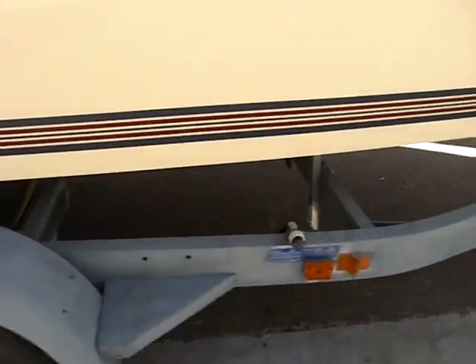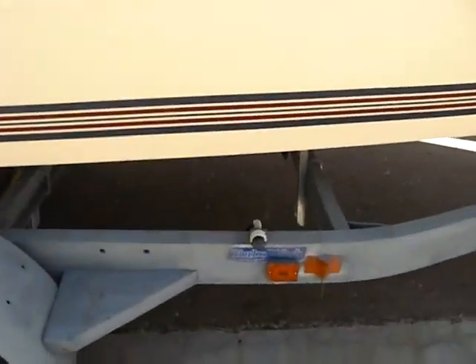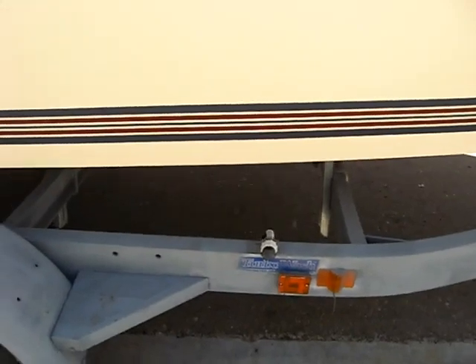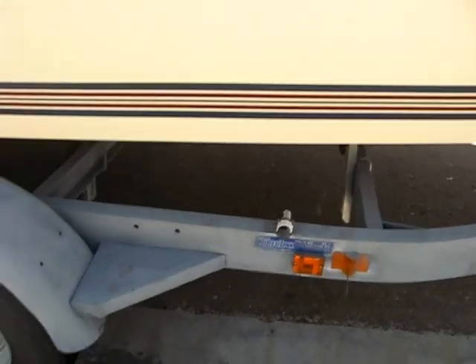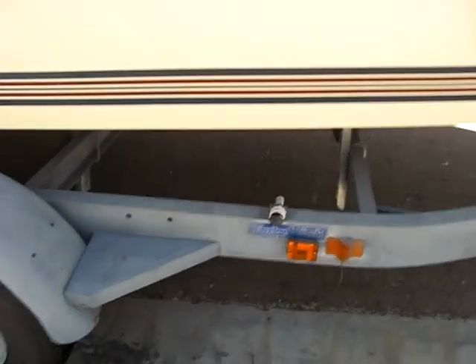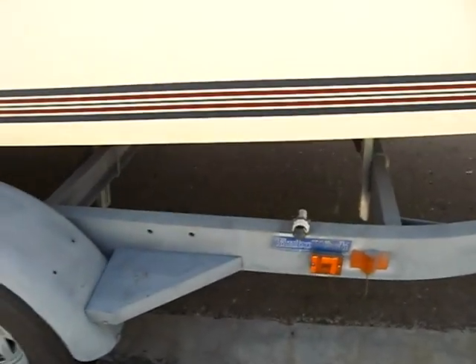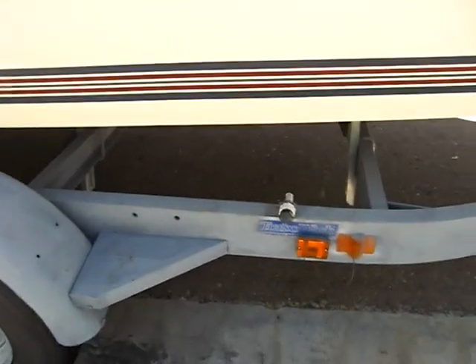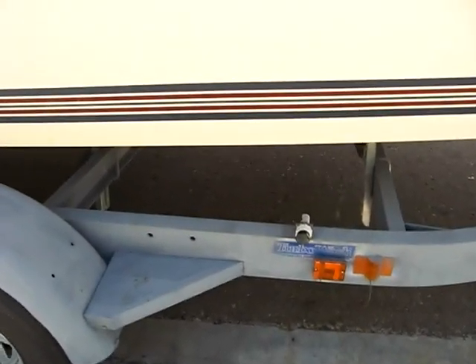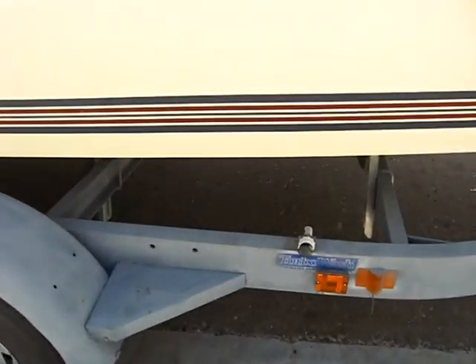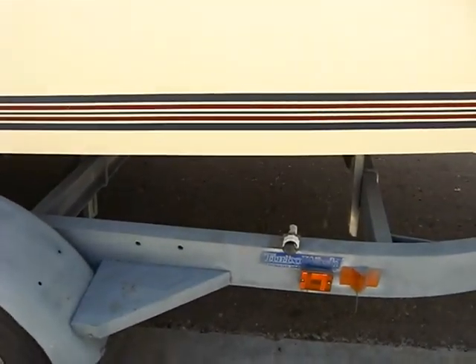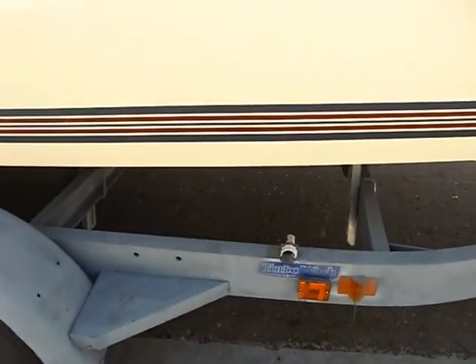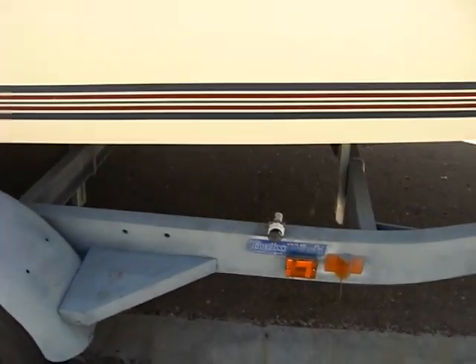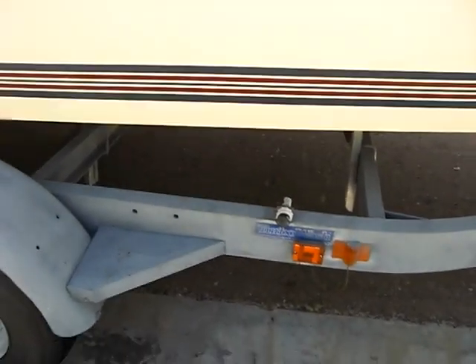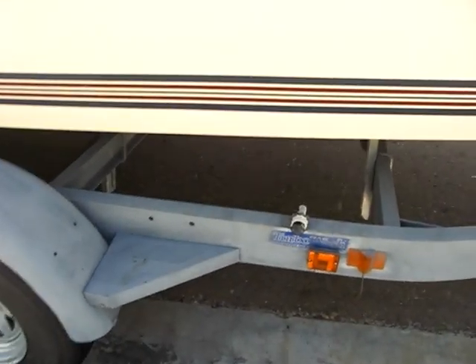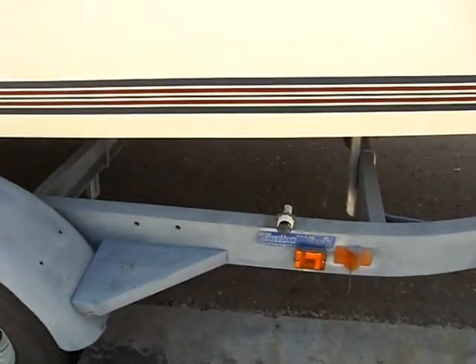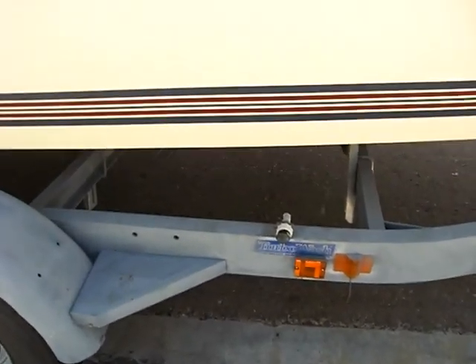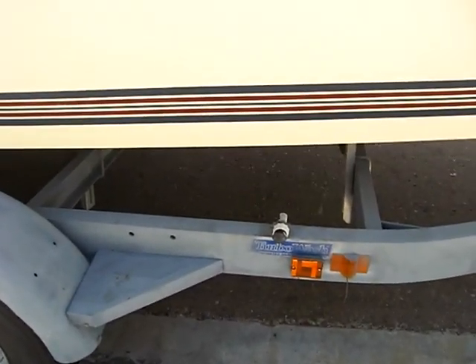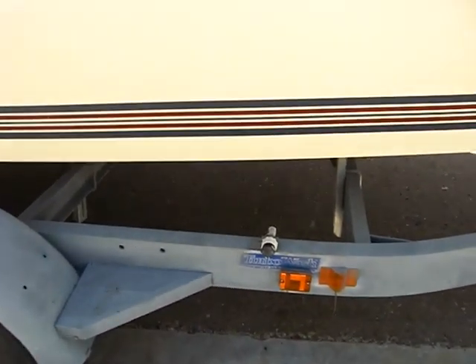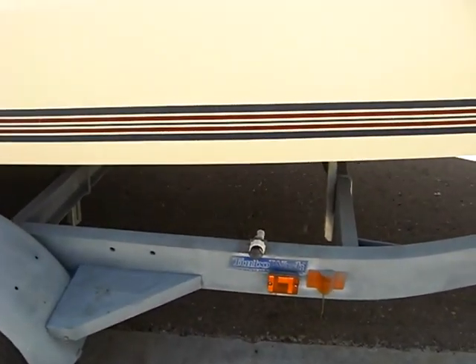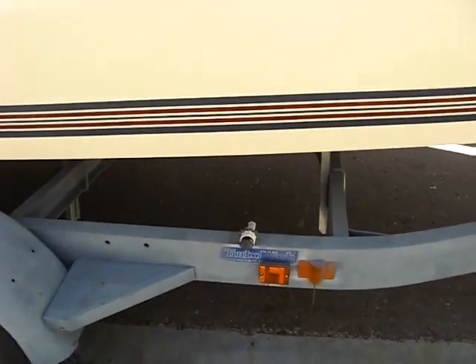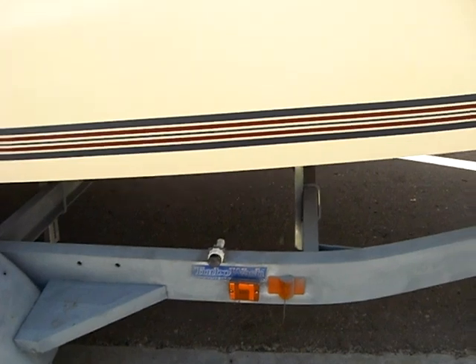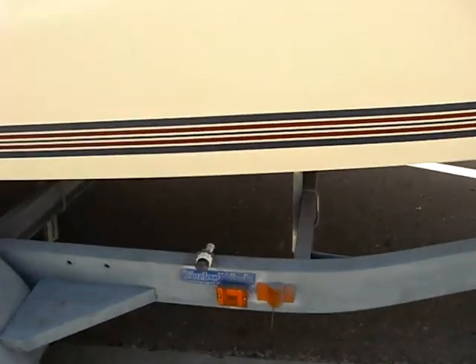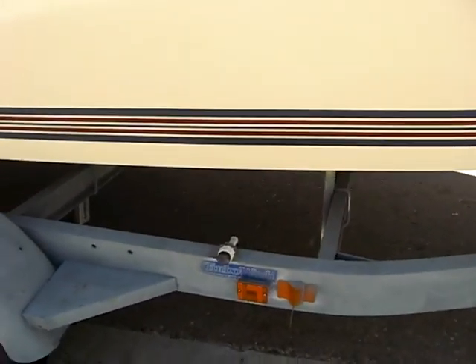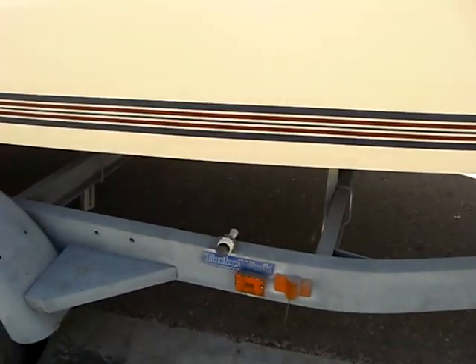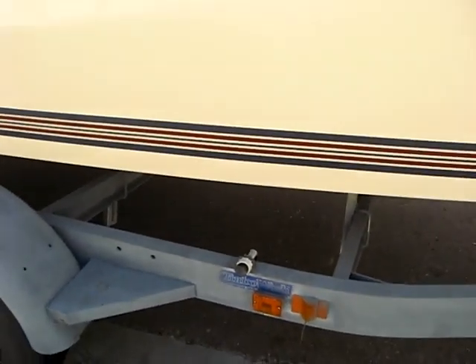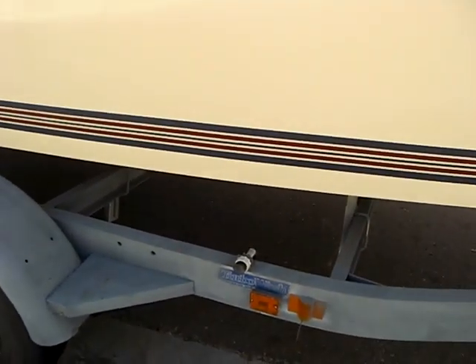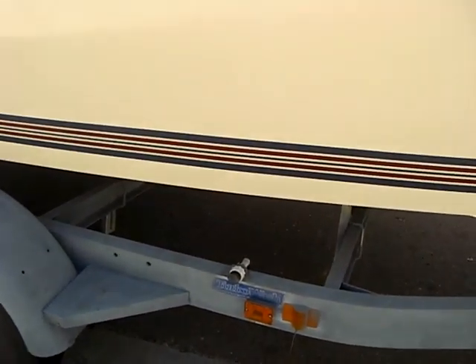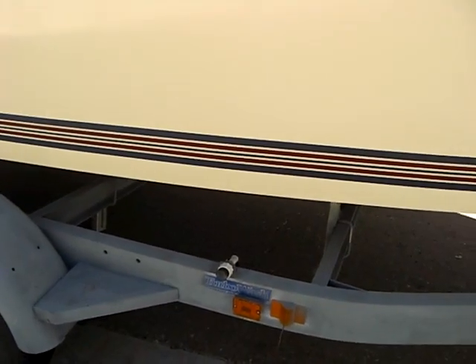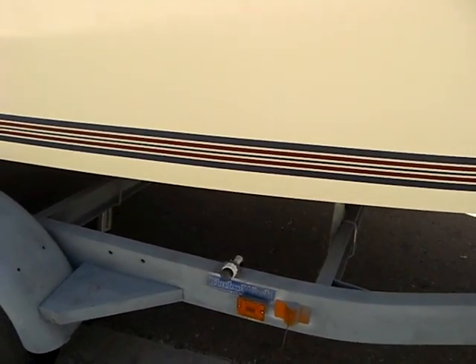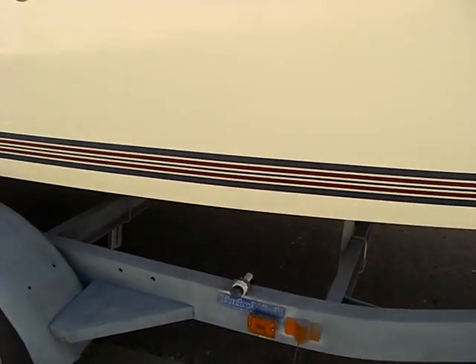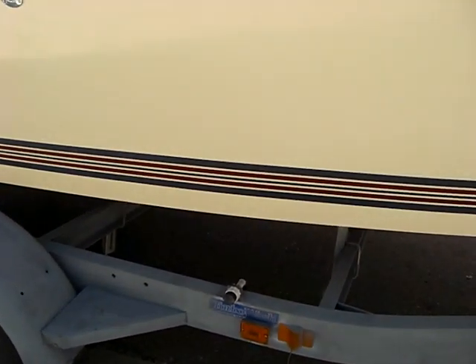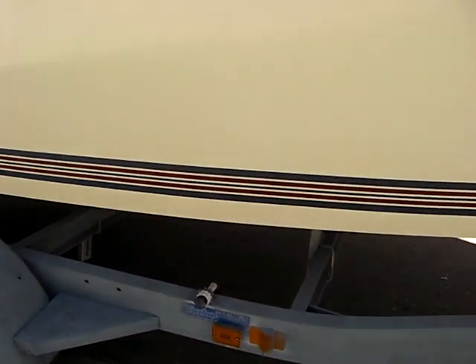It's got a wash-down system — turbo wash. After you take the boat out into the salt water, you can do a quick wash on the trailer.